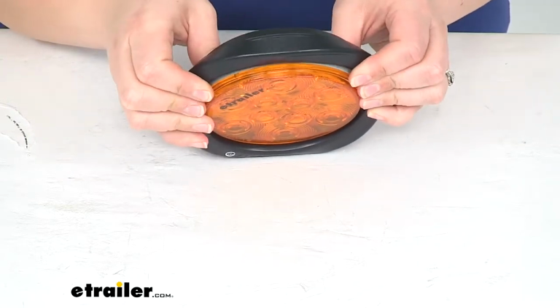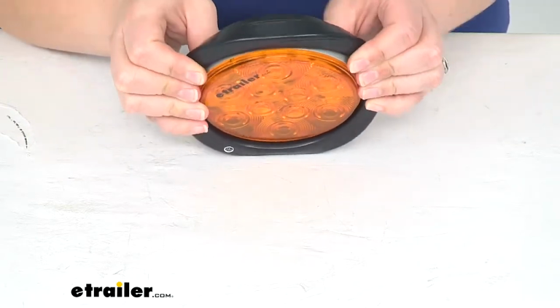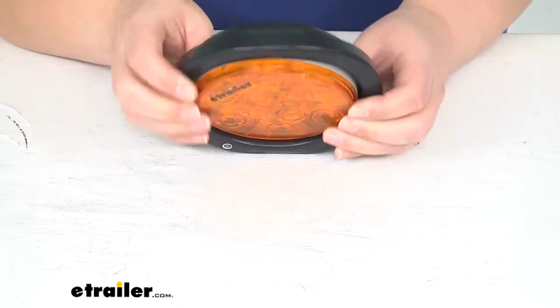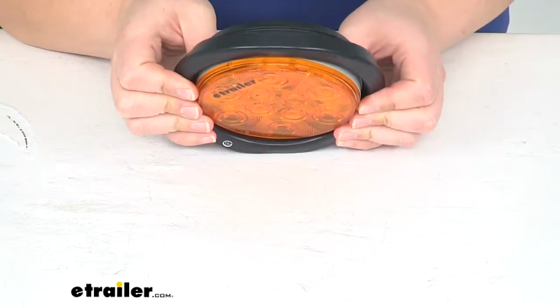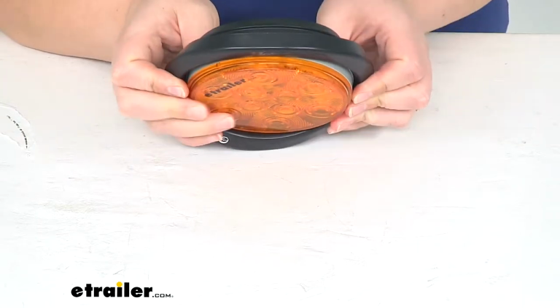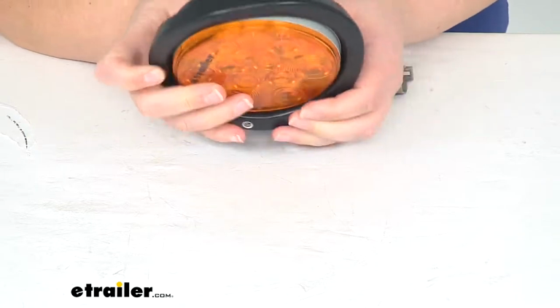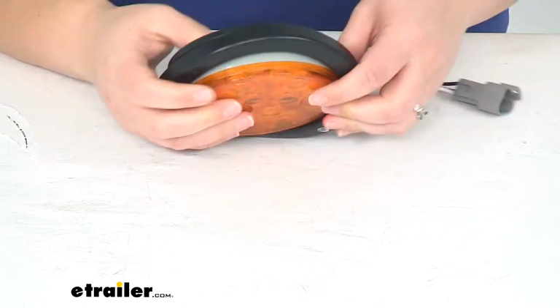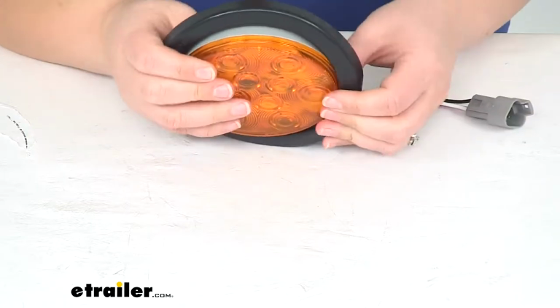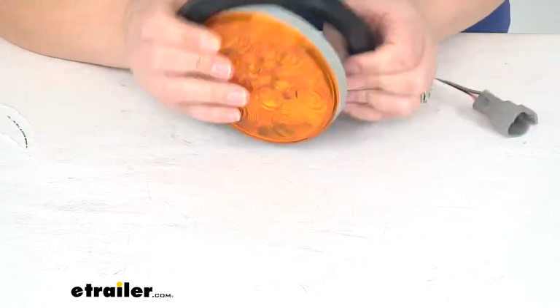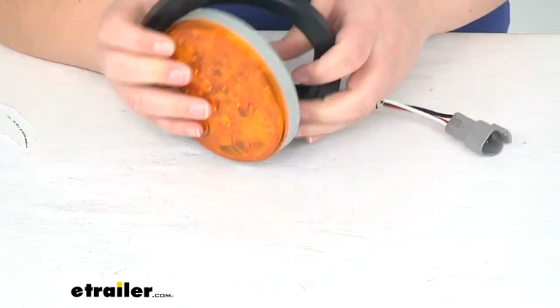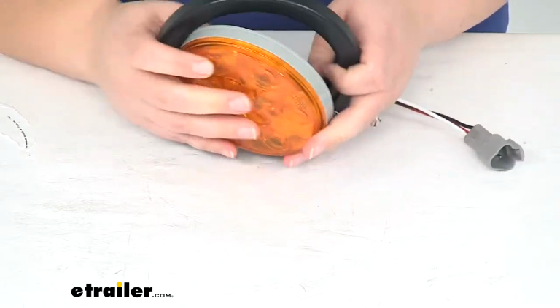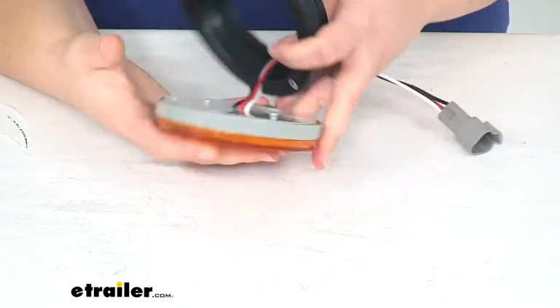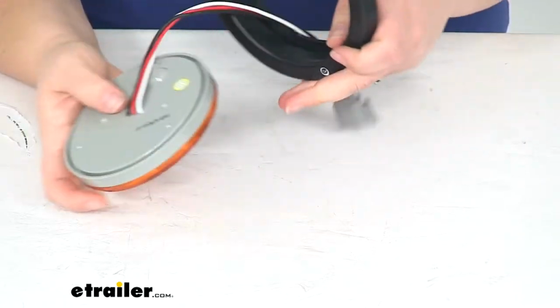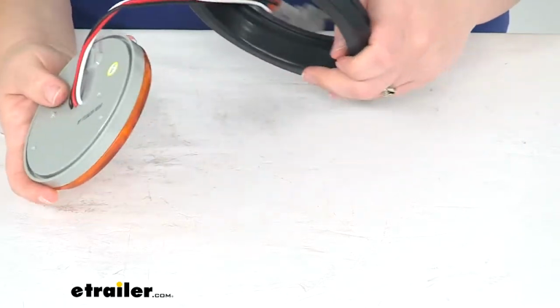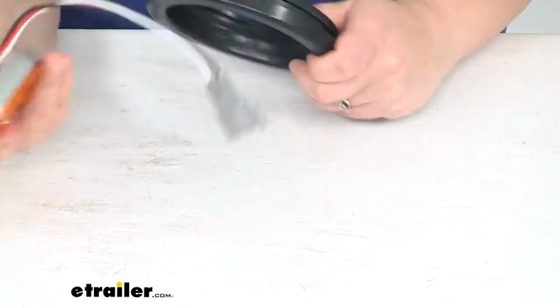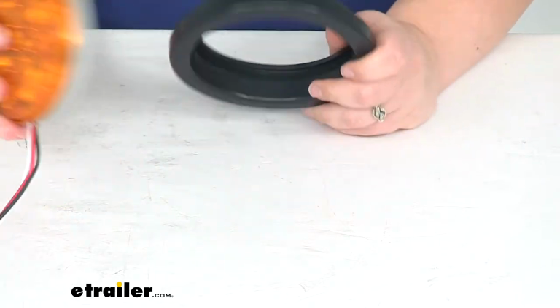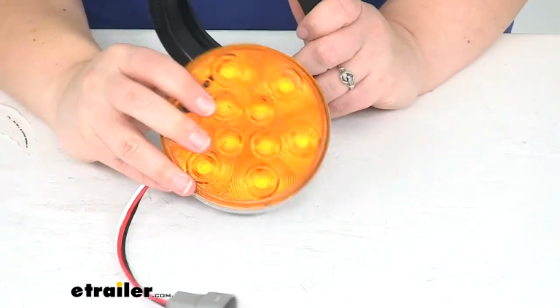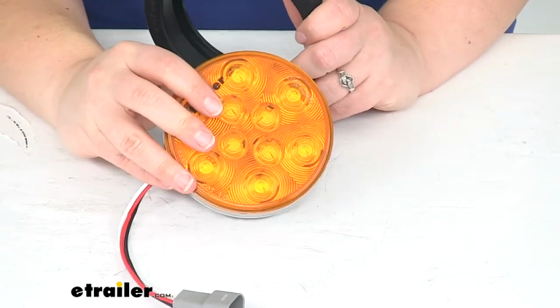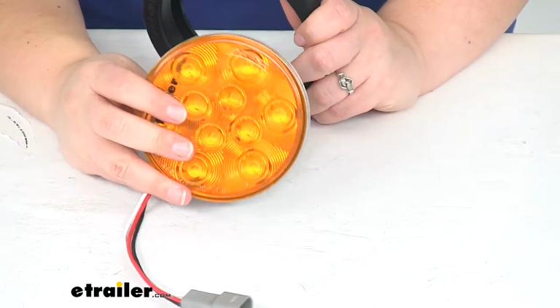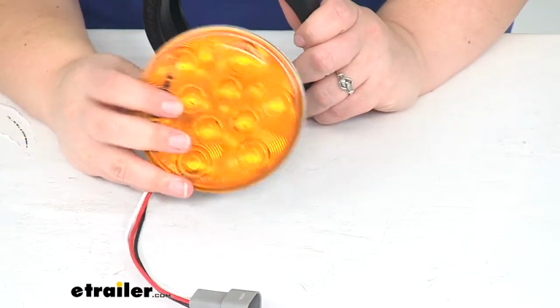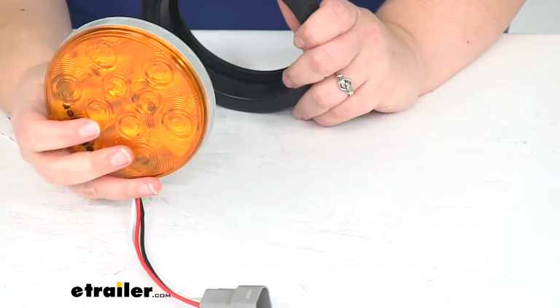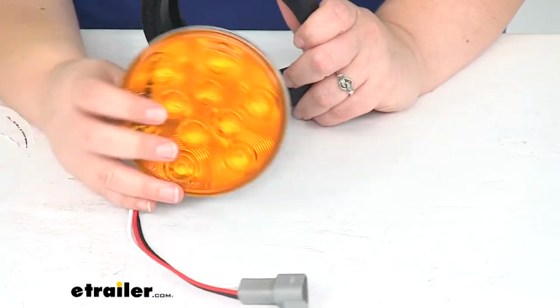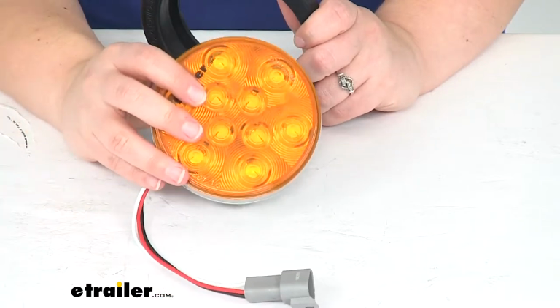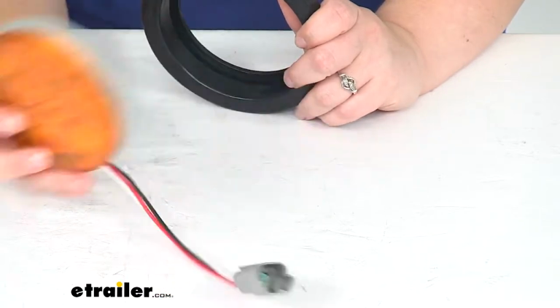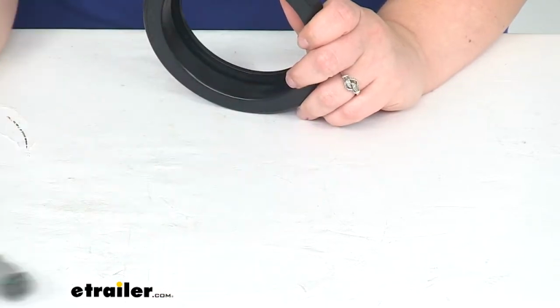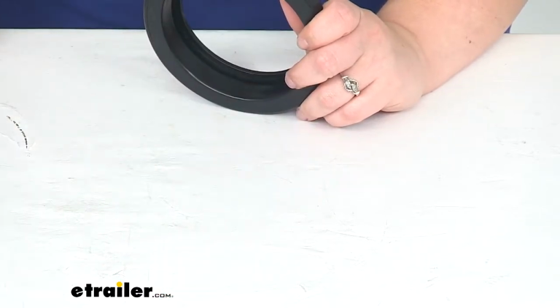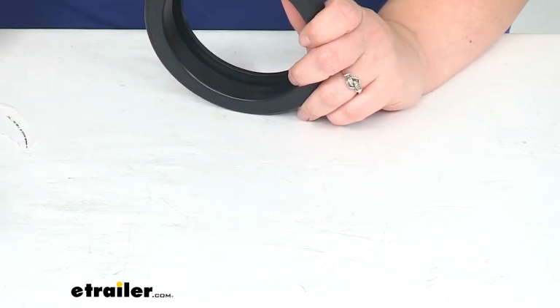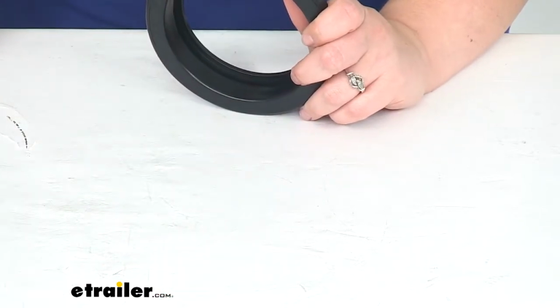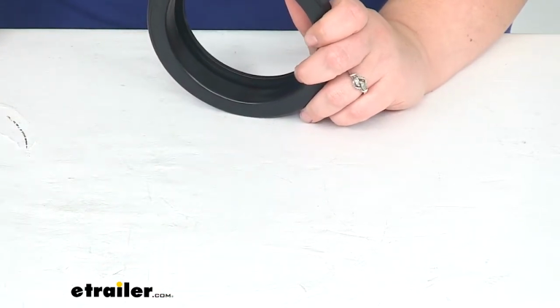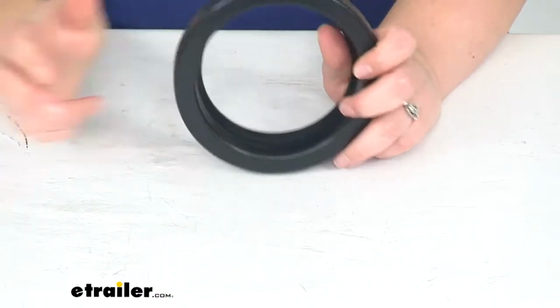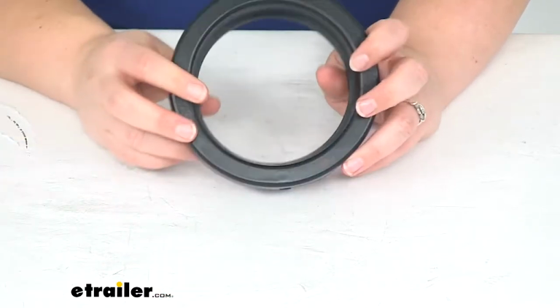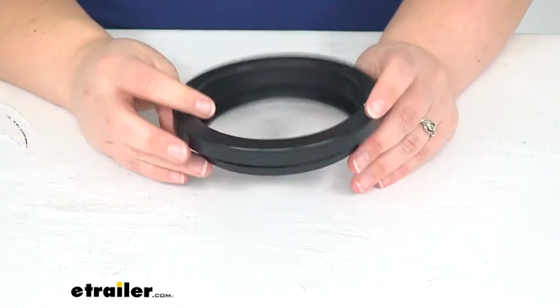And it just protects from any of those vibrations, any jolting as we go down the road. Now, it doesn't come with a light, but we have a lot of options for four-inch lights here at eTrailer.com, so definitely check those out.